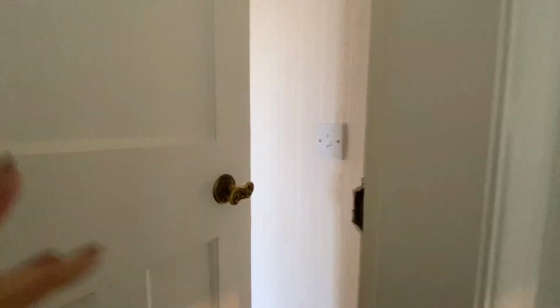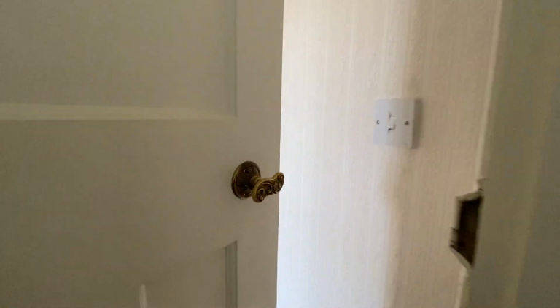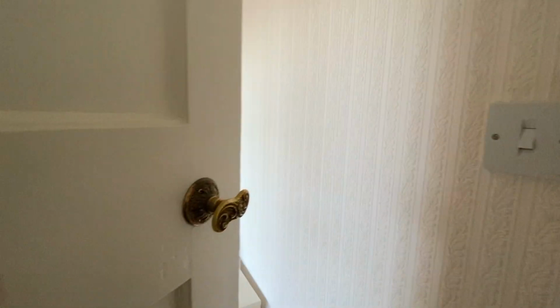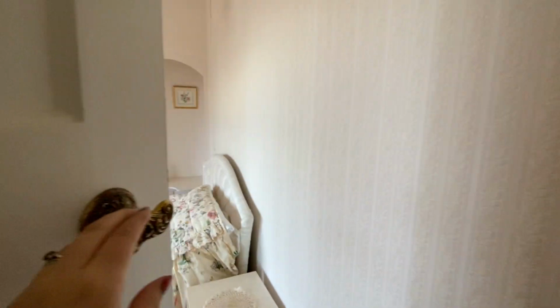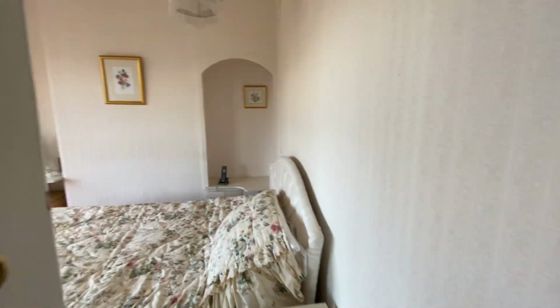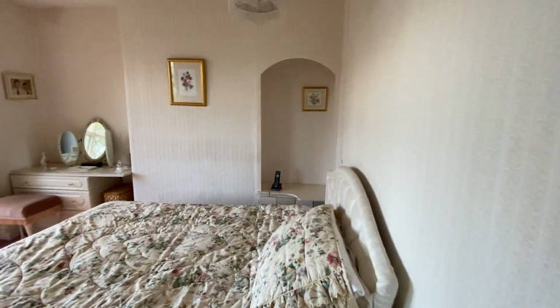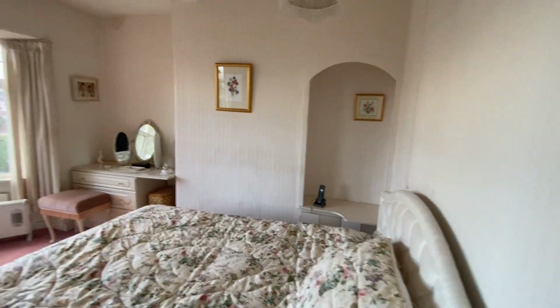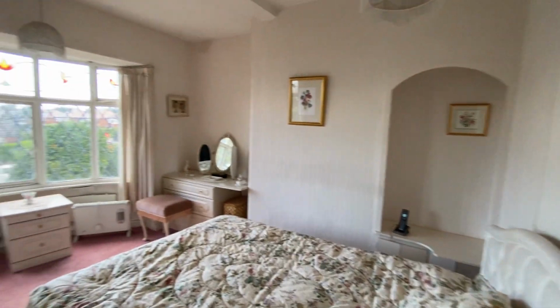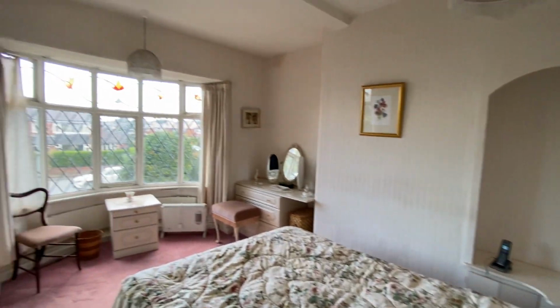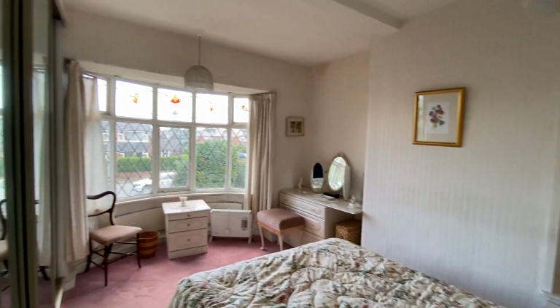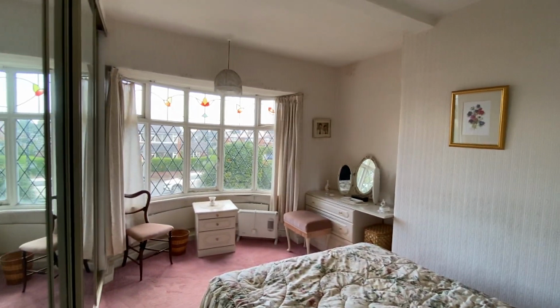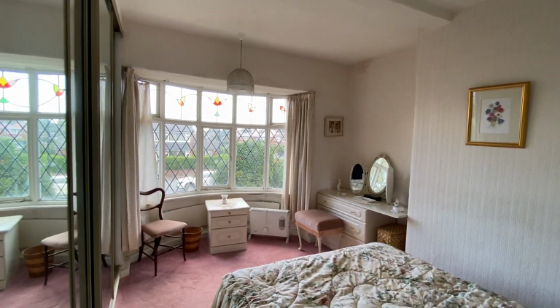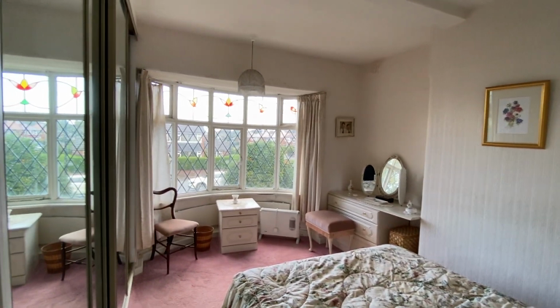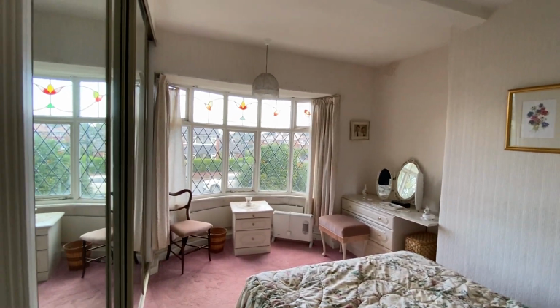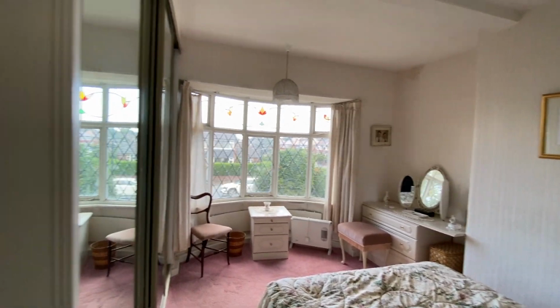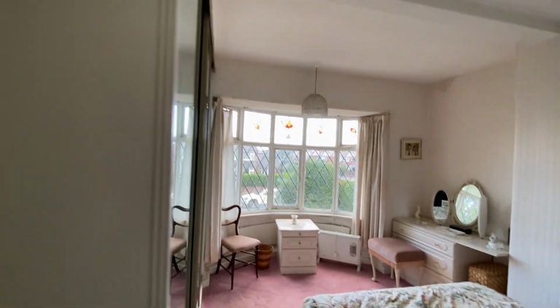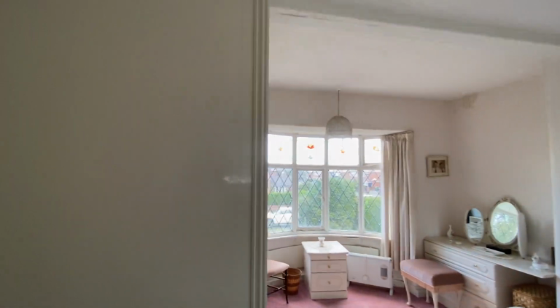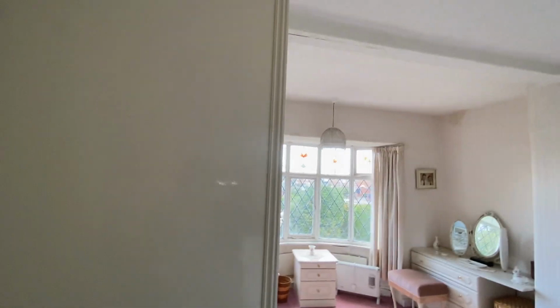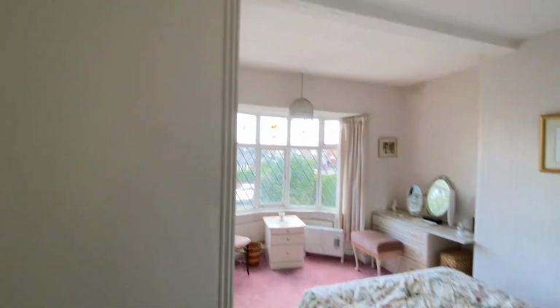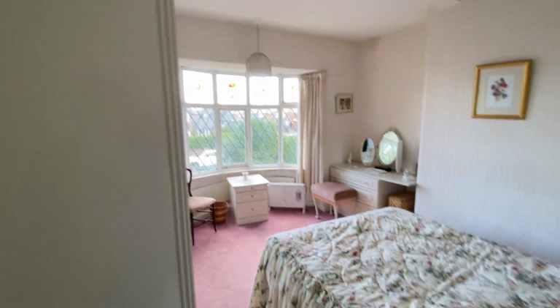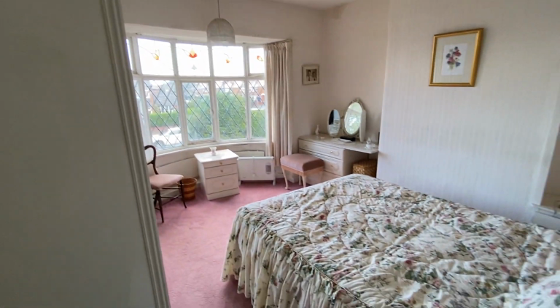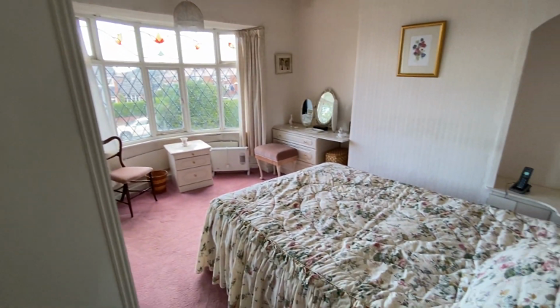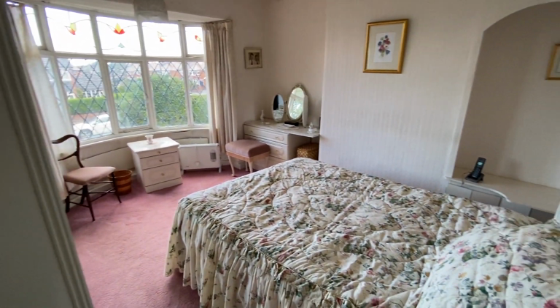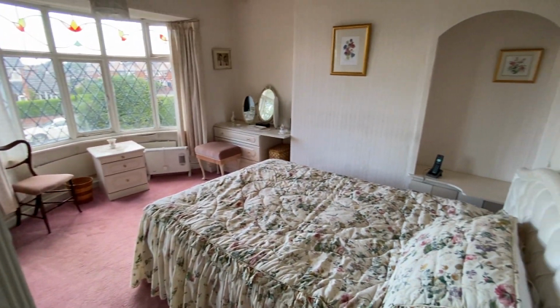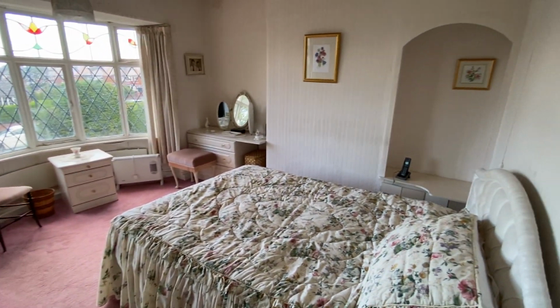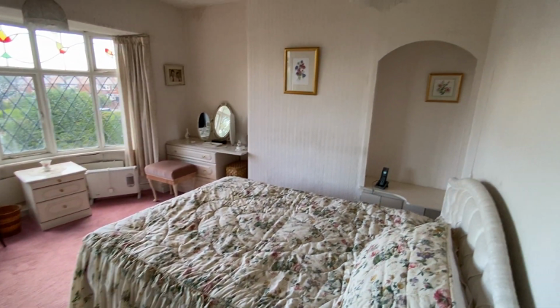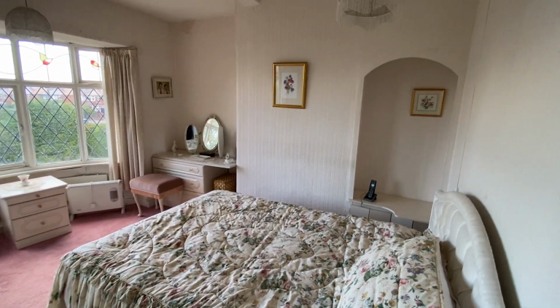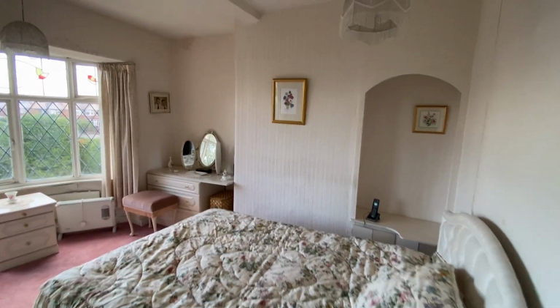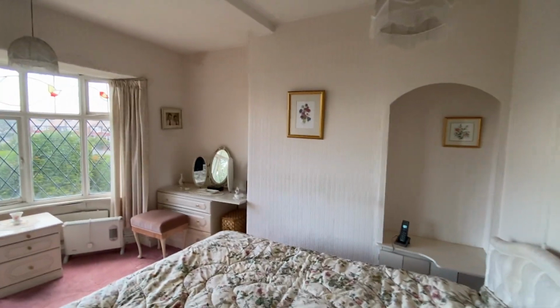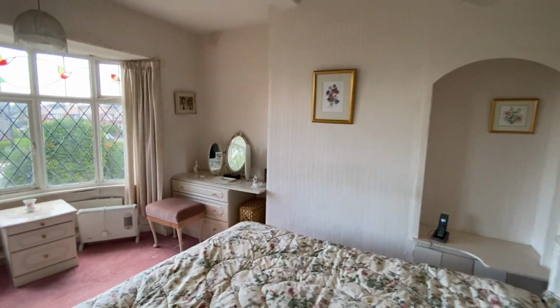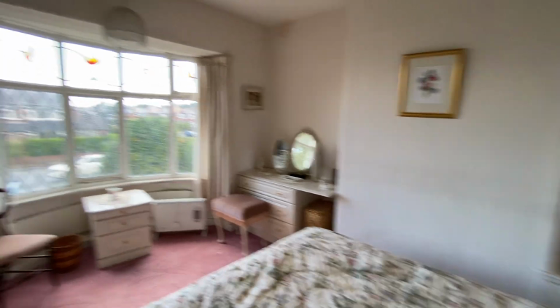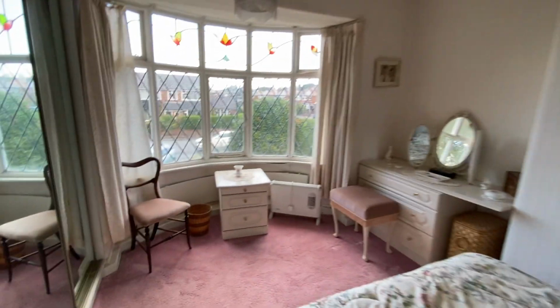One bedroom to the front of the property — again this is bay-fronted, nice and bright, and we've got some fitted wardrobes in here. Really great space, a really good double bedroom.